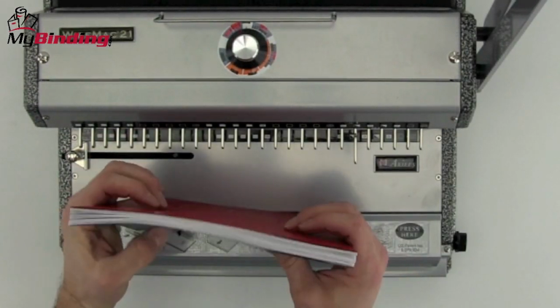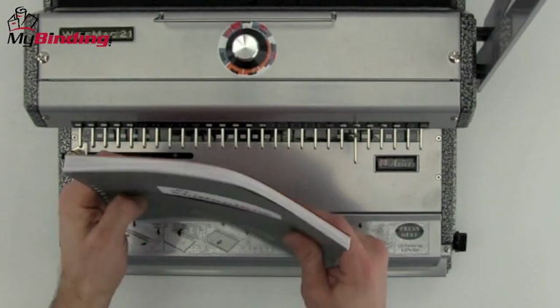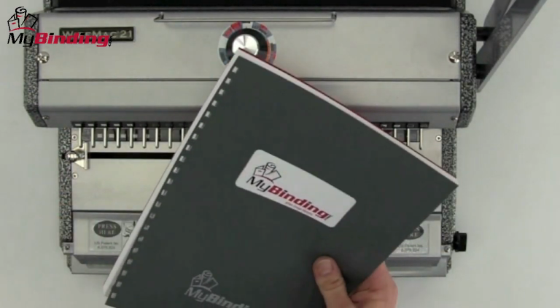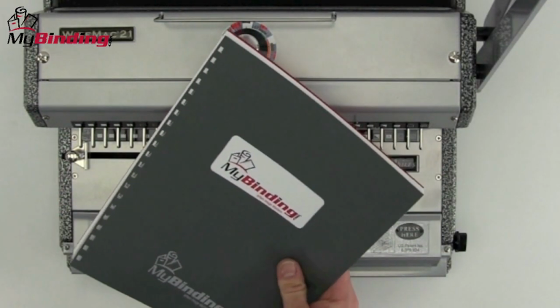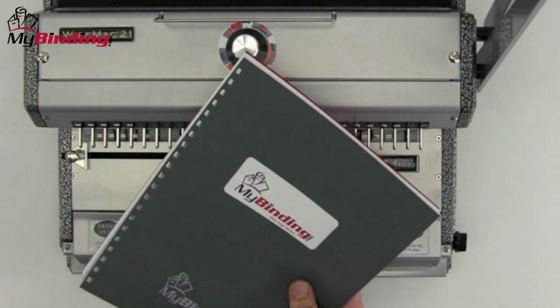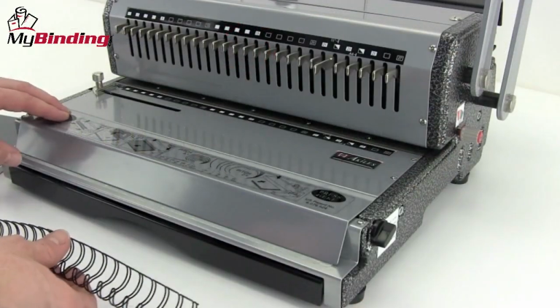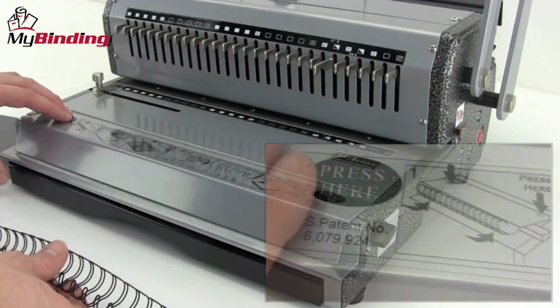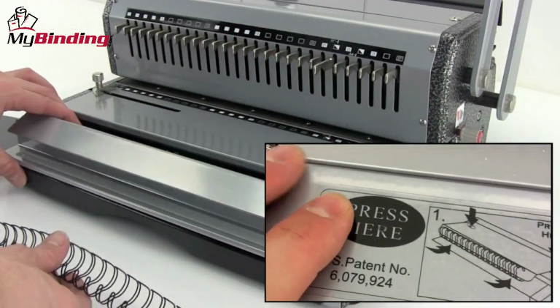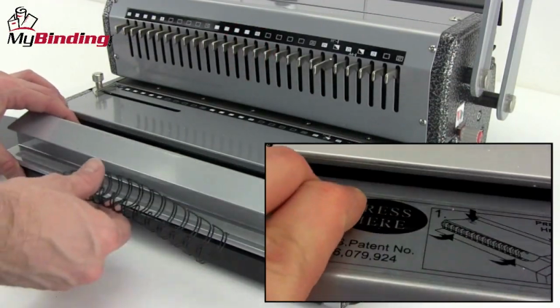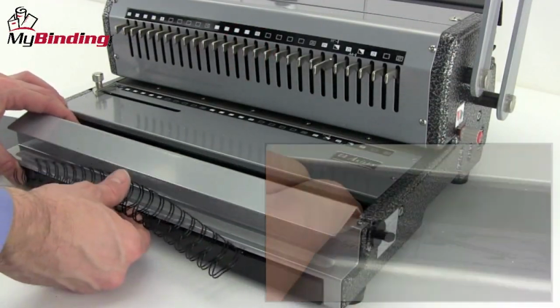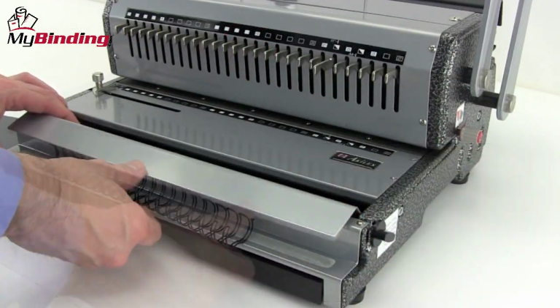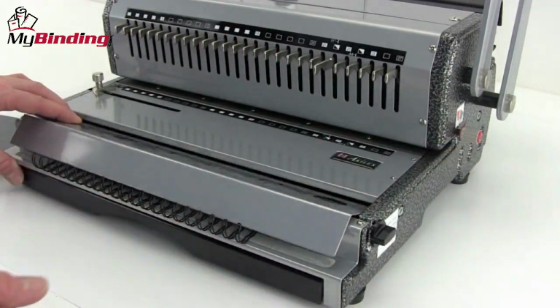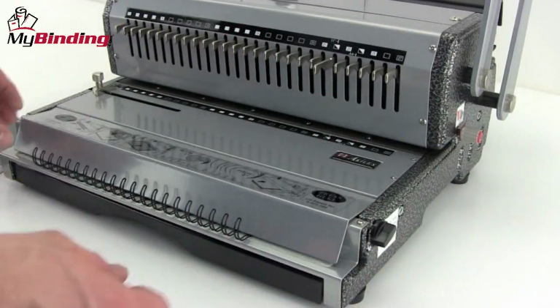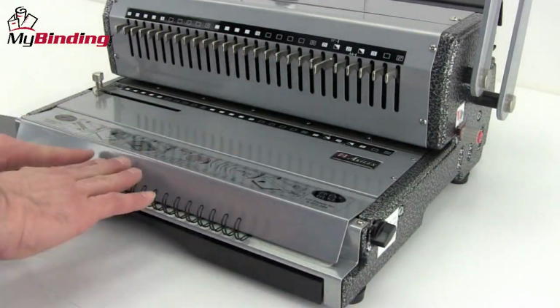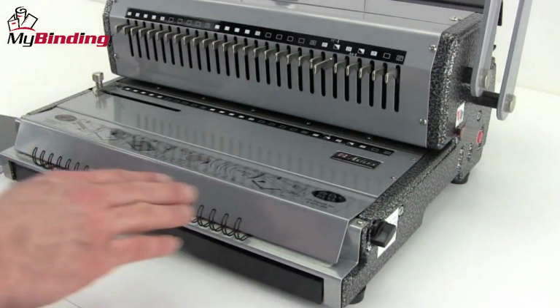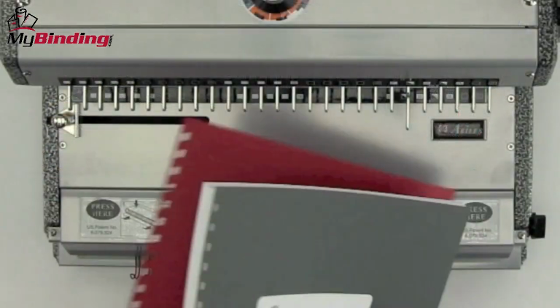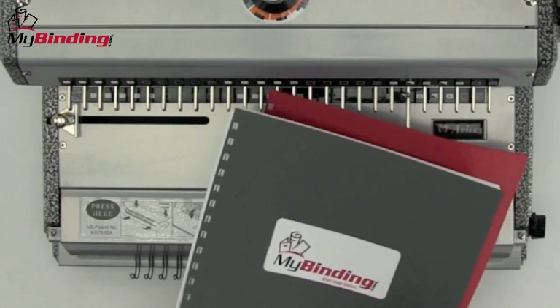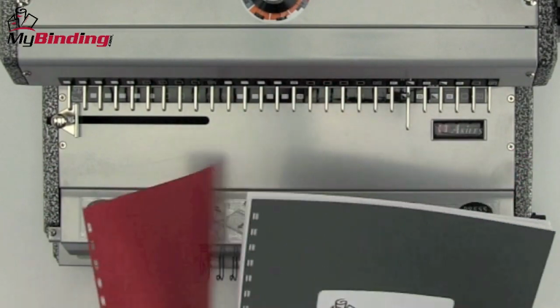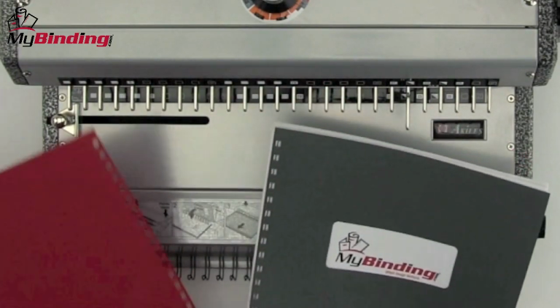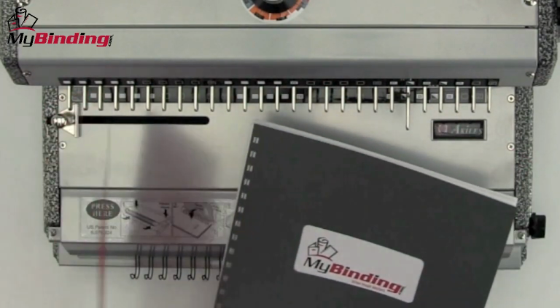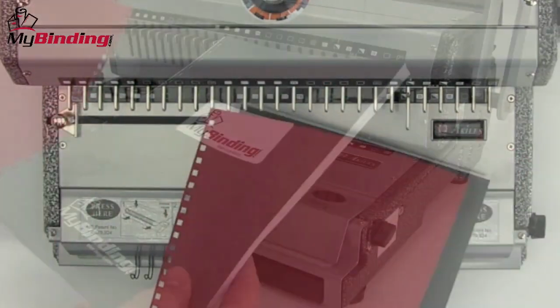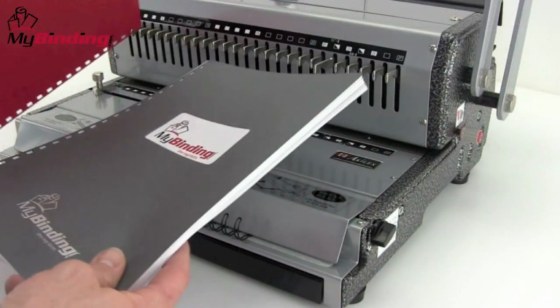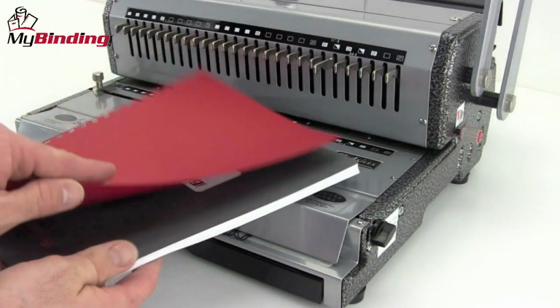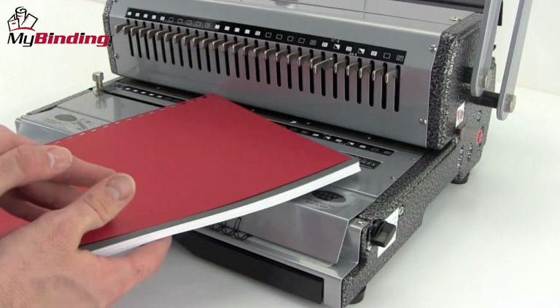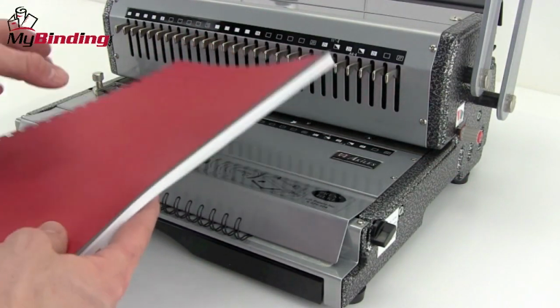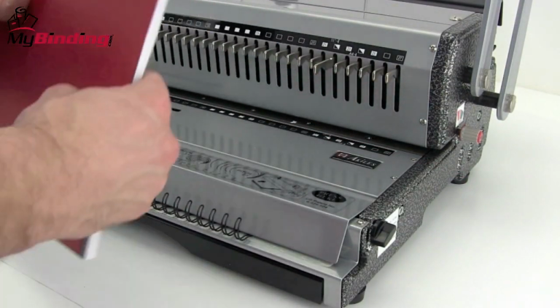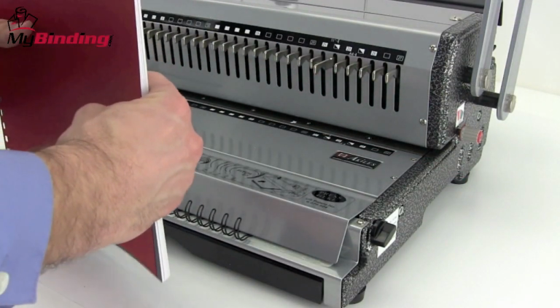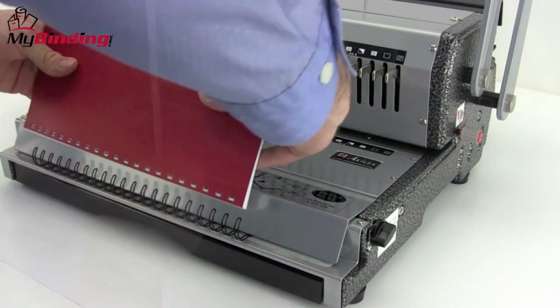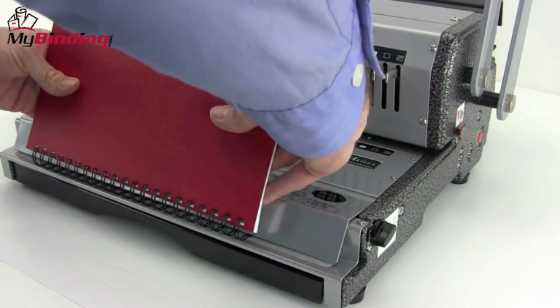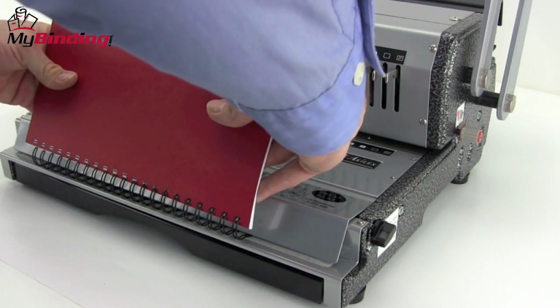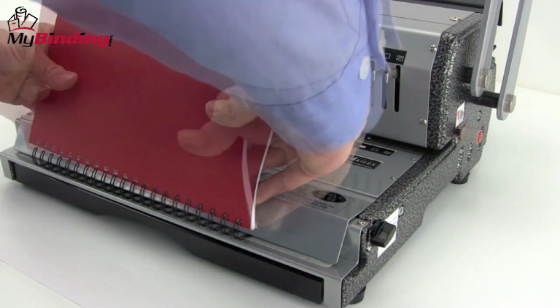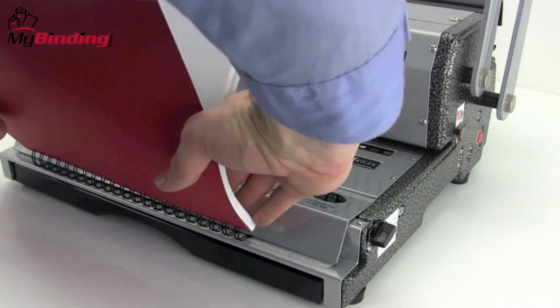When all pages are punched, gather your book together — it's time to bind. Pressing here on this lid opens a pinch that holds the wire in place. A simple trick in wire binding is to flip the back page over so that it faces the front page. That way in the end, the seam of the bind is hidden inside the book.